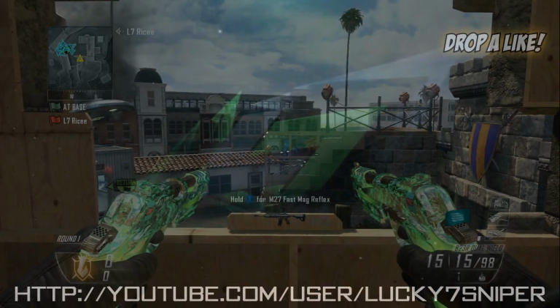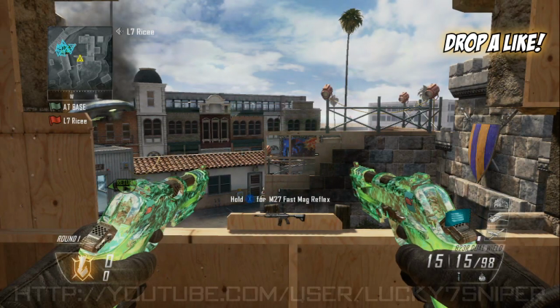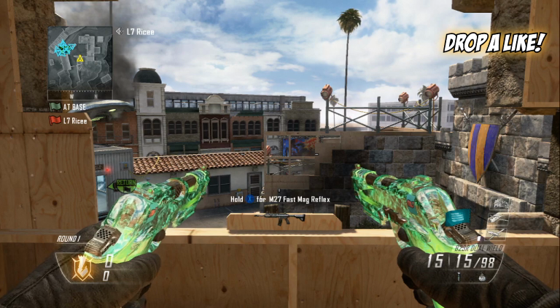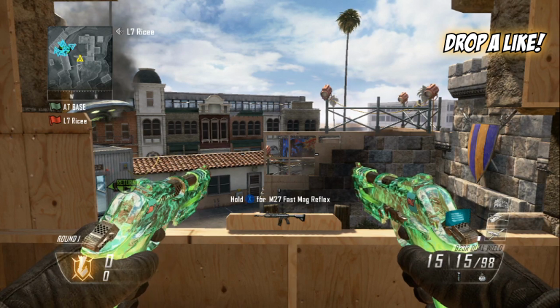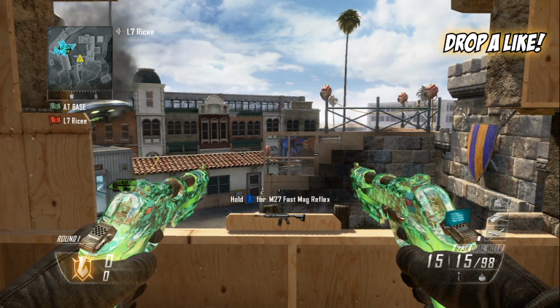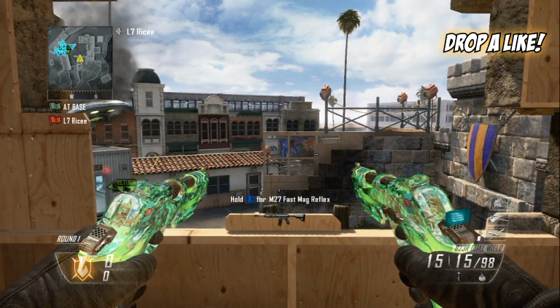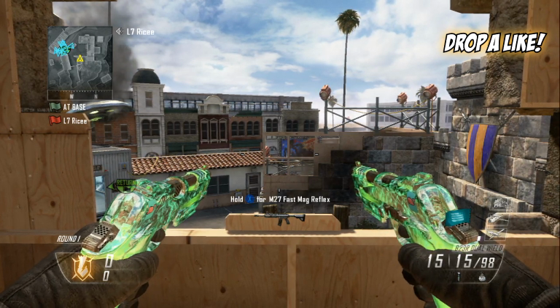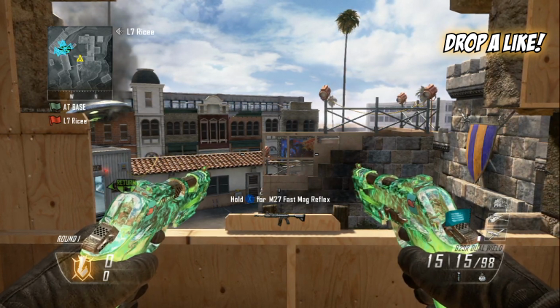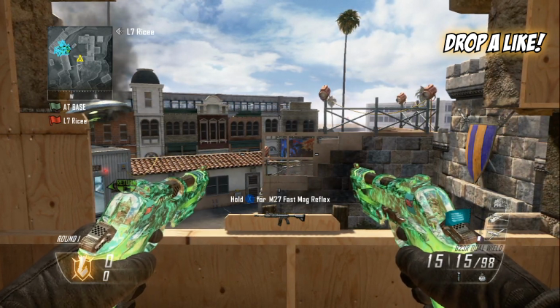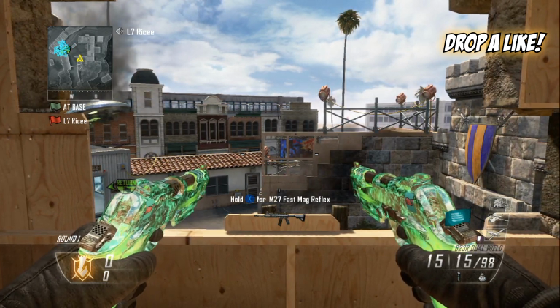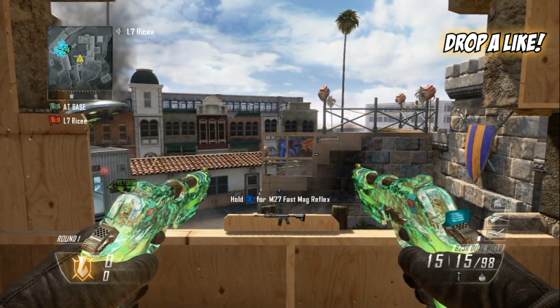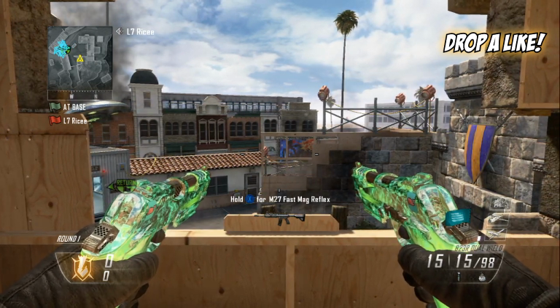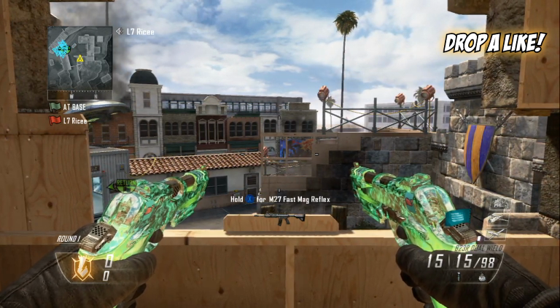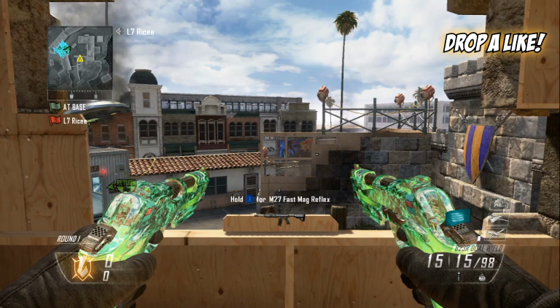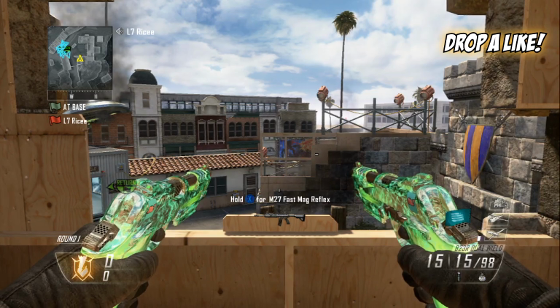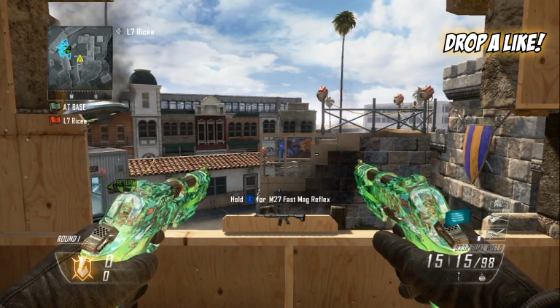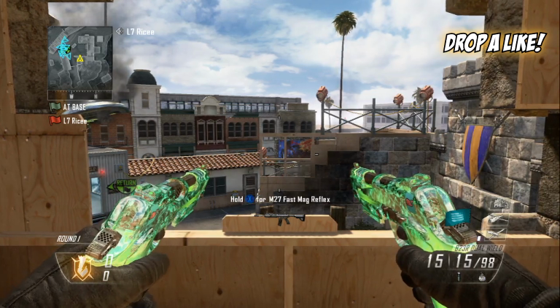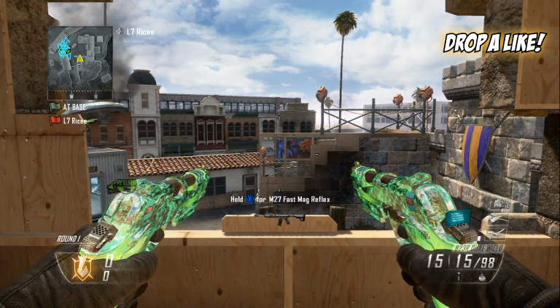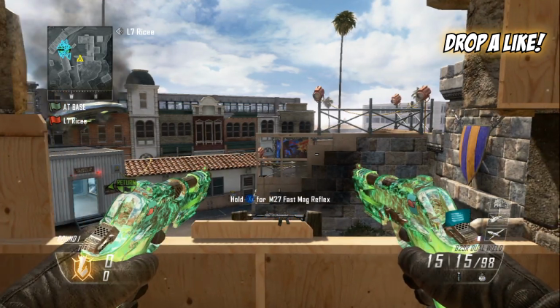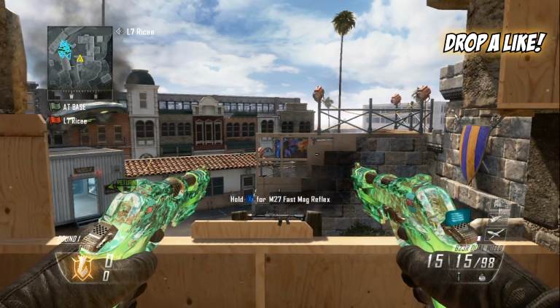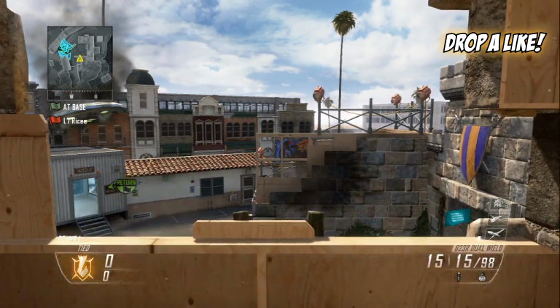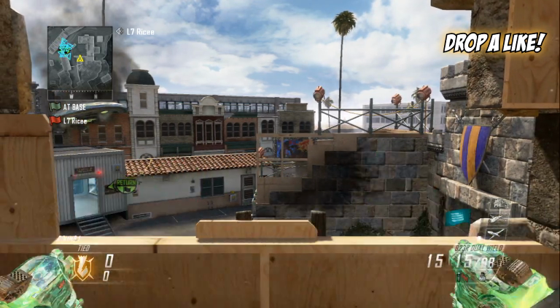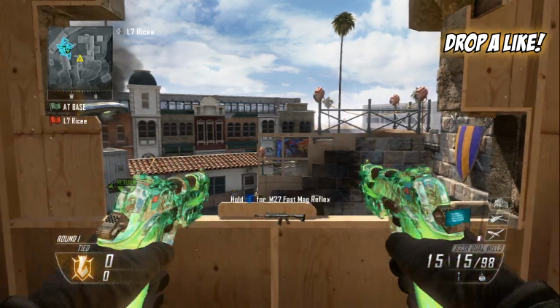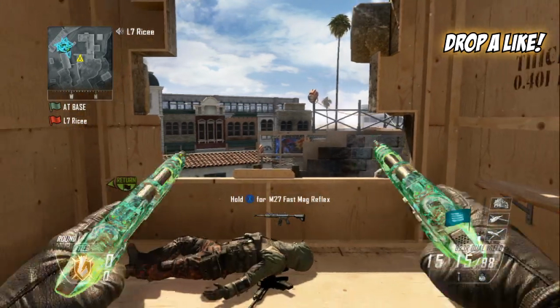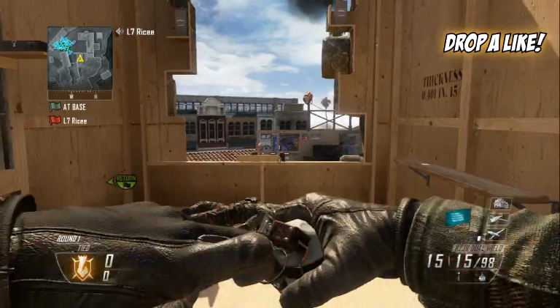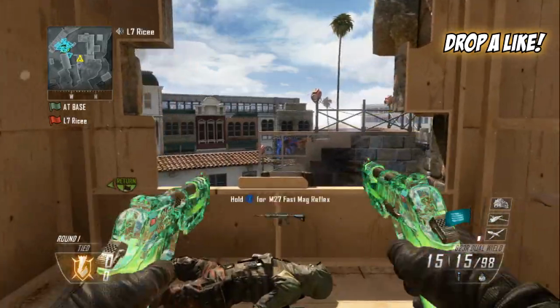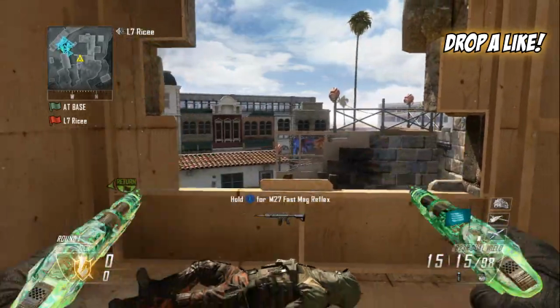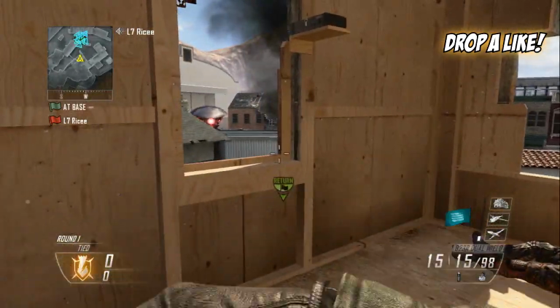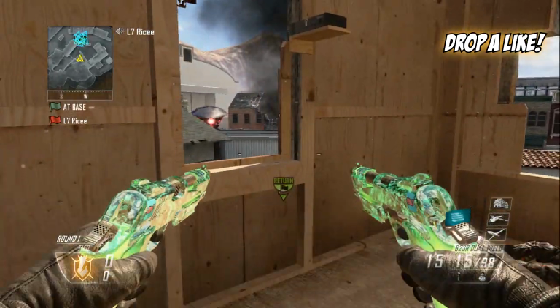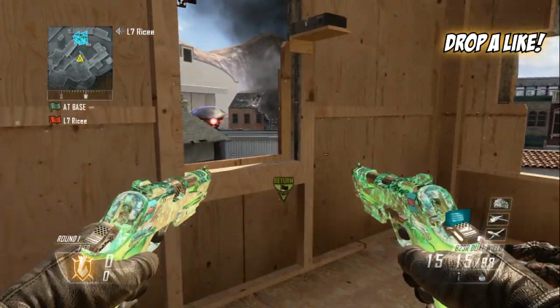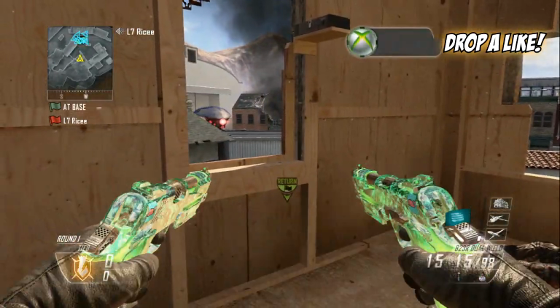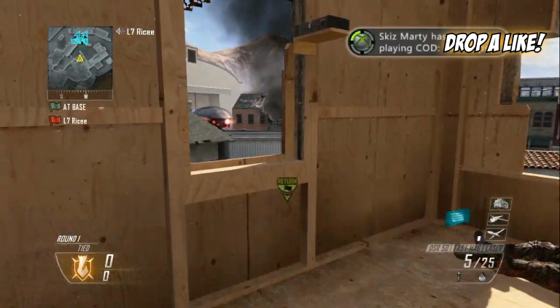What's going on guys, my name is Rice and welcome to episode 26 of my trick shot combination series. This combo is going to be based around the semtex since-swap mechanic.